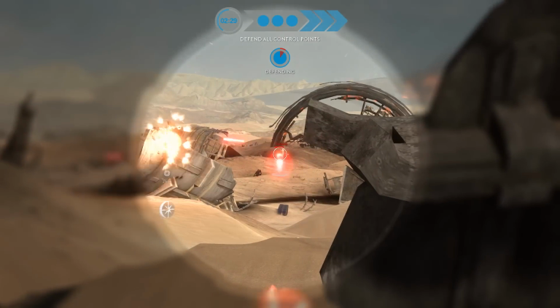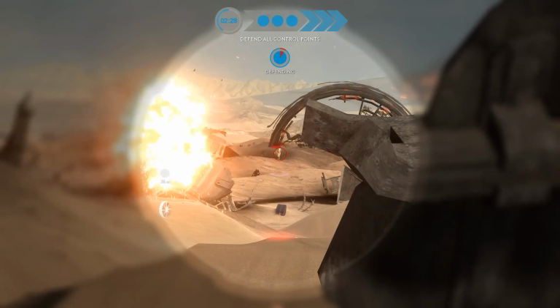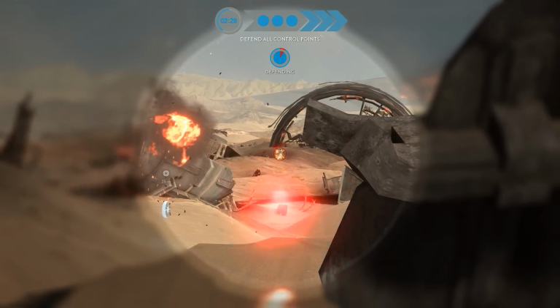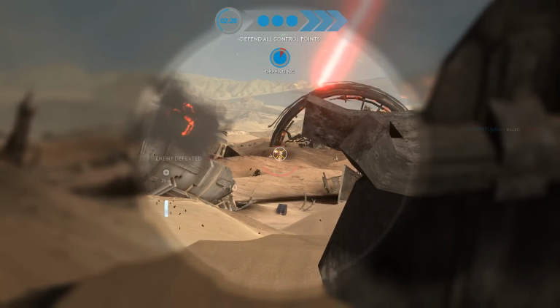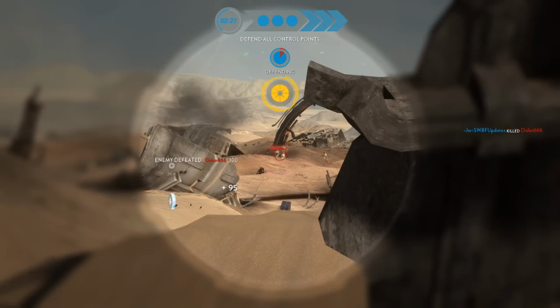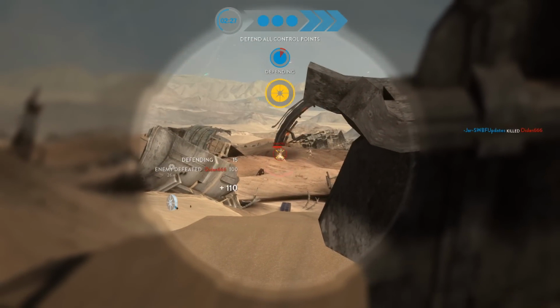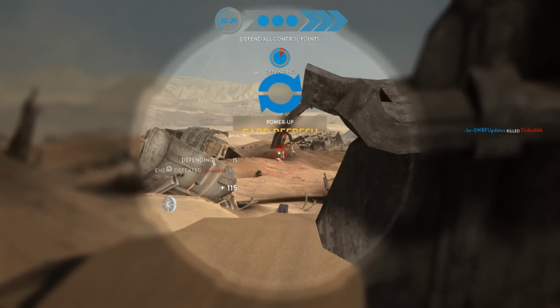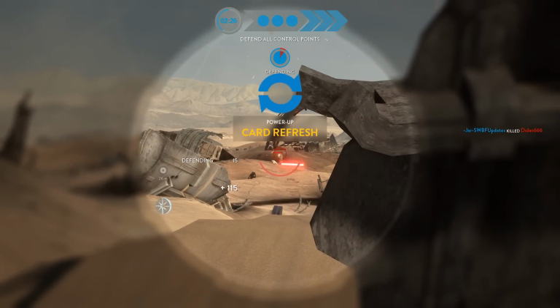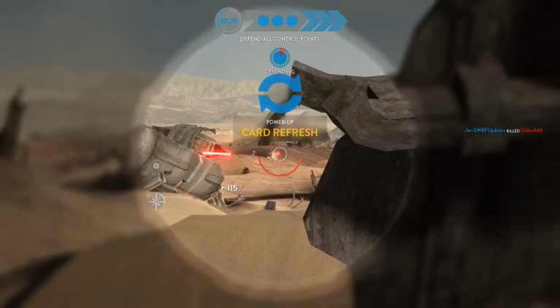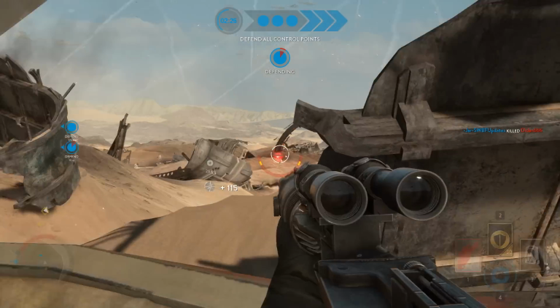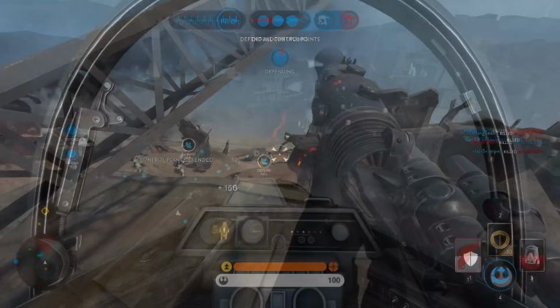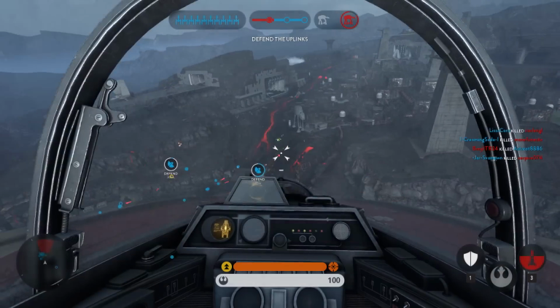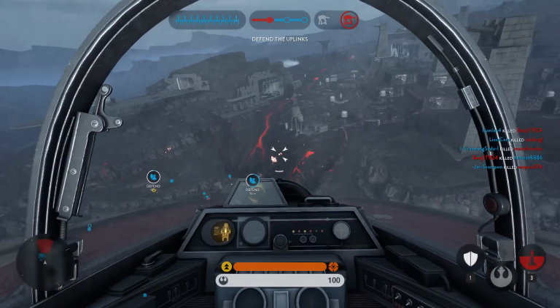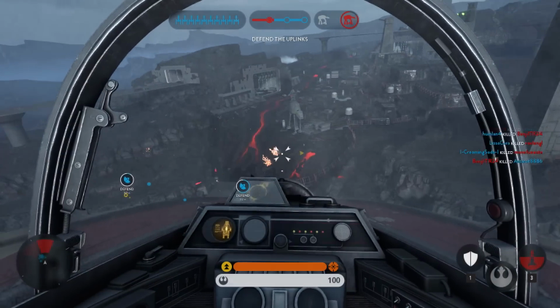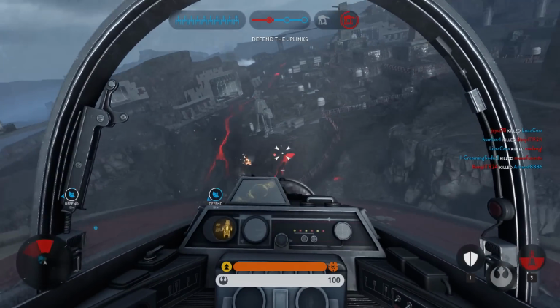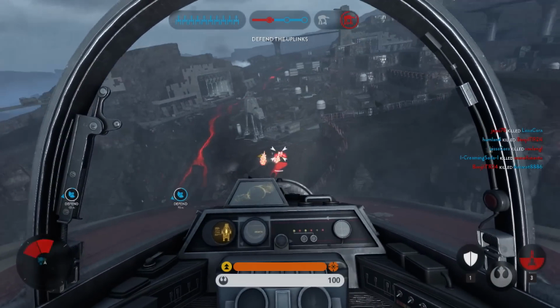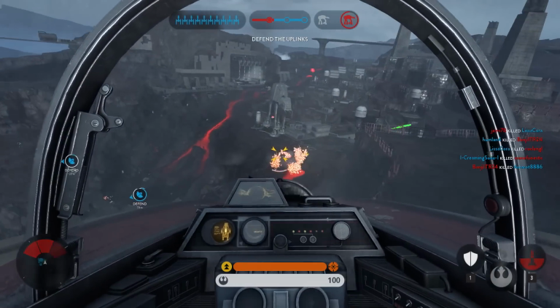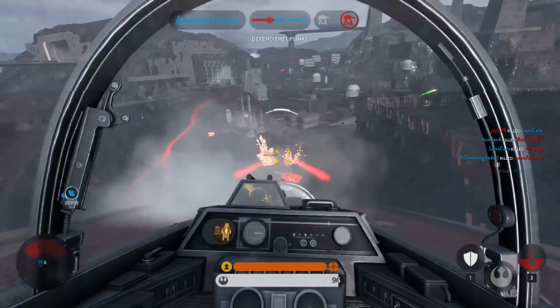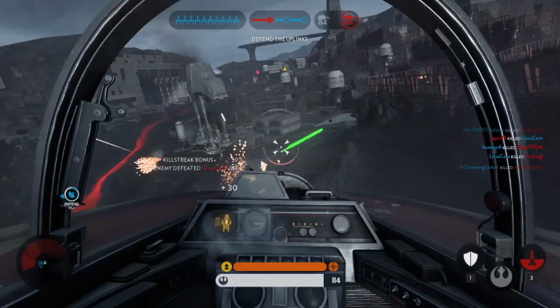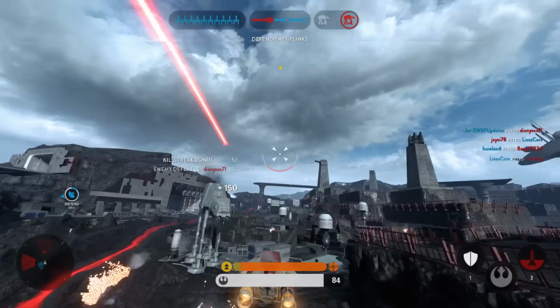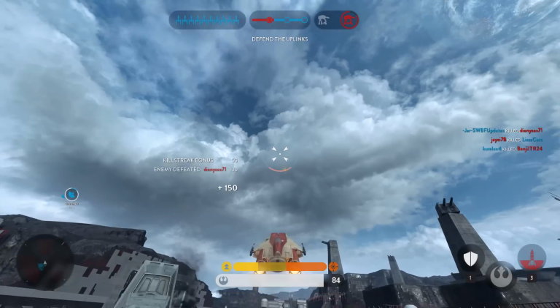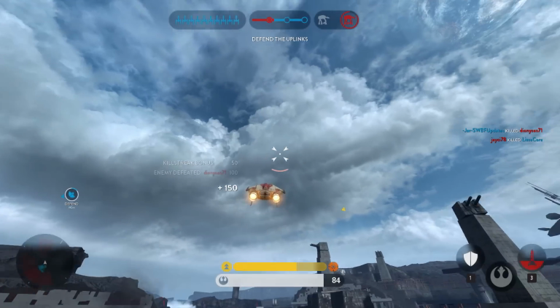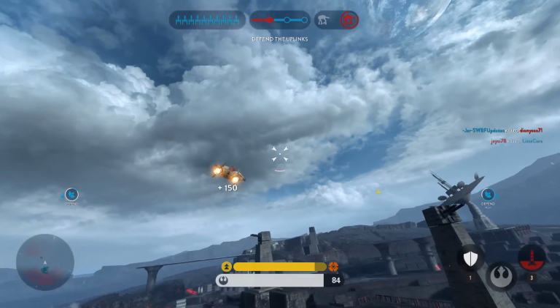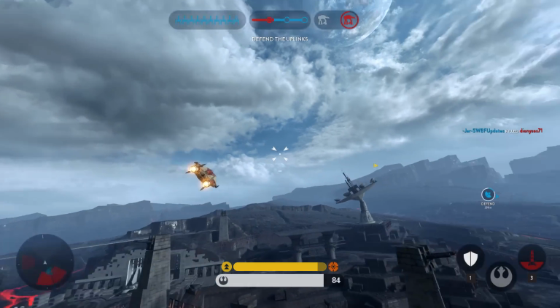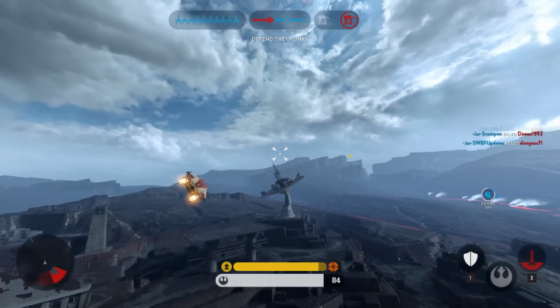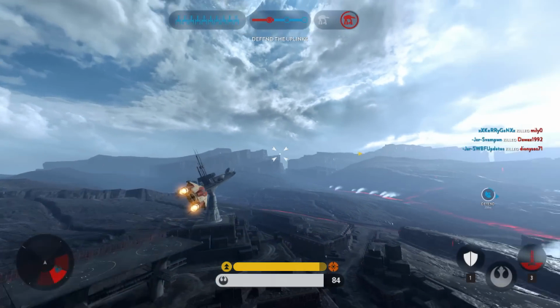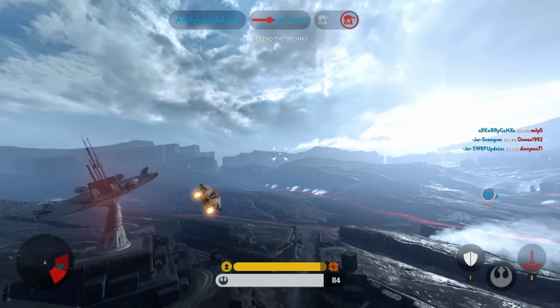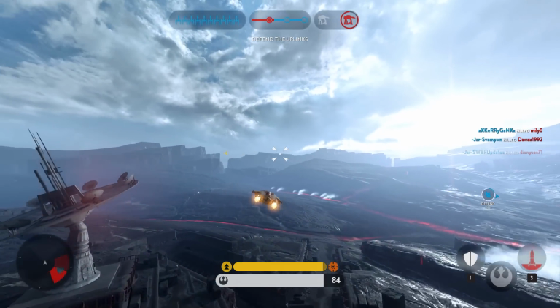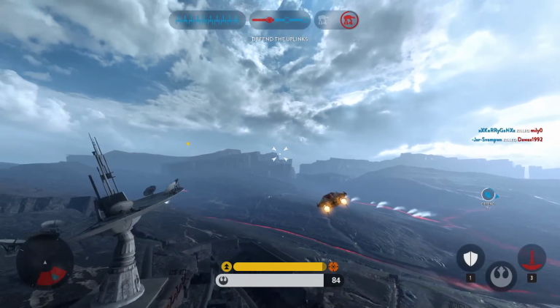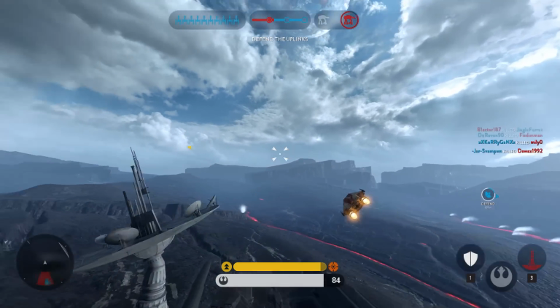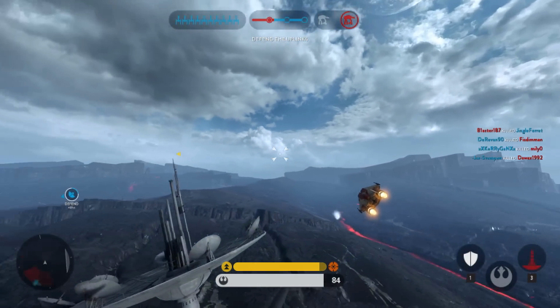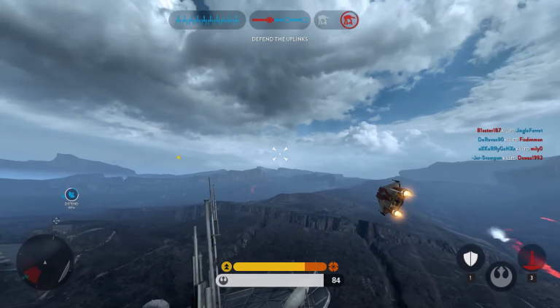Two examples are when you are sniping, as it will mean that you won't accidentally hit any obstacles that can be hard to see in third person. And the second time it's helpful is when you are flying a ship and want to do a strafe run. Spotting enemies on the ground can be hard and switching to first person makes it a little bit easier.